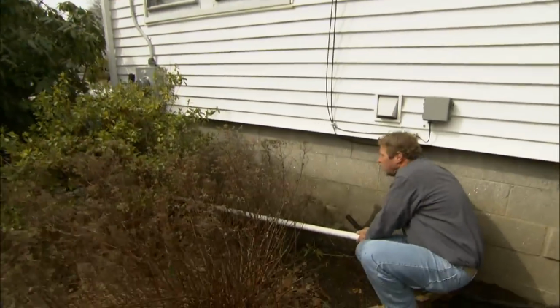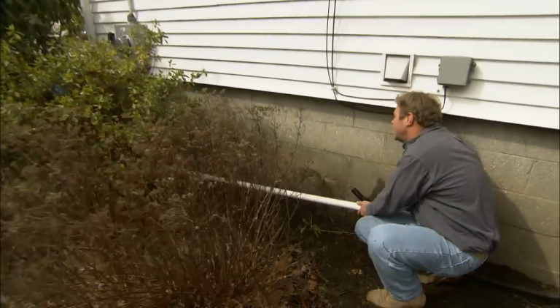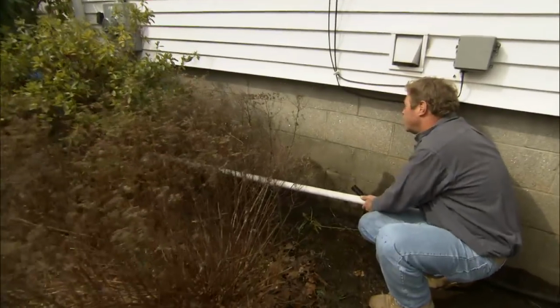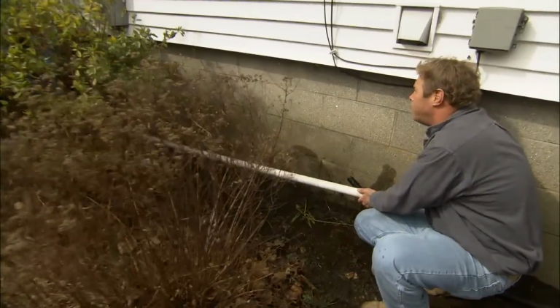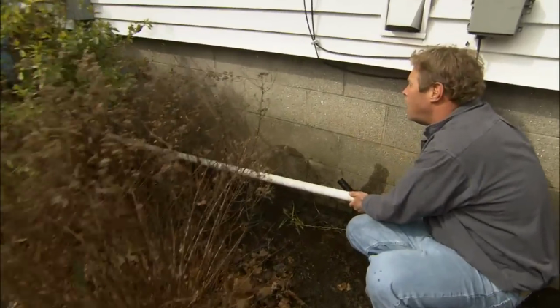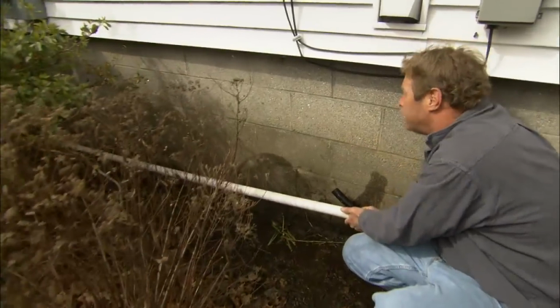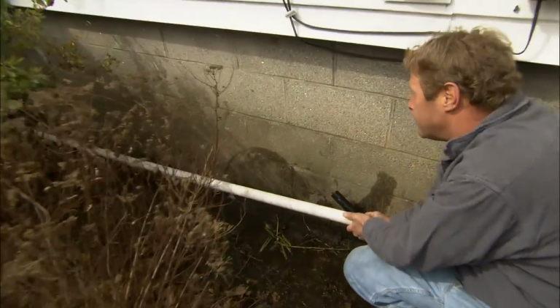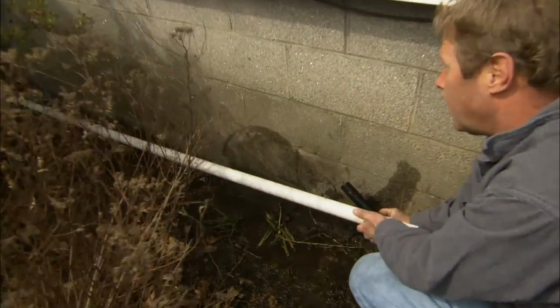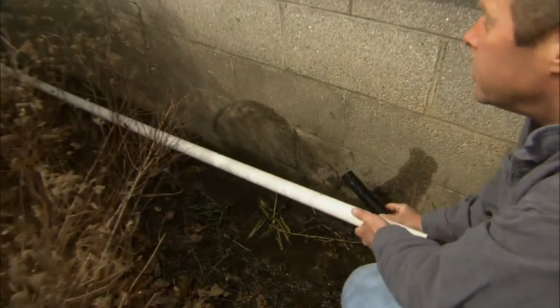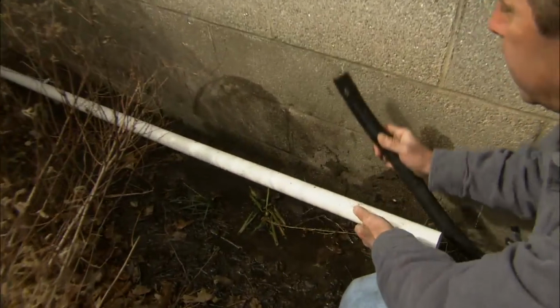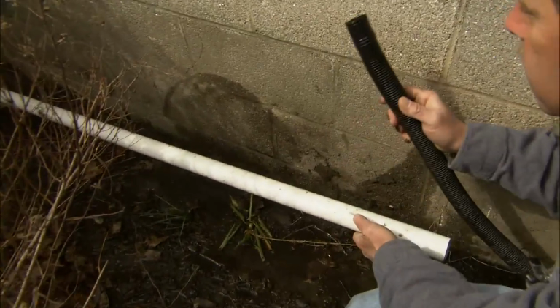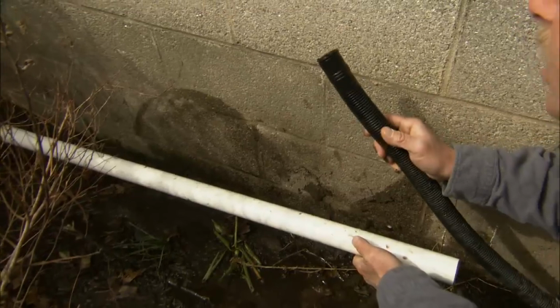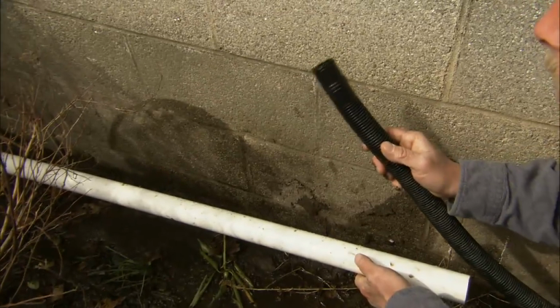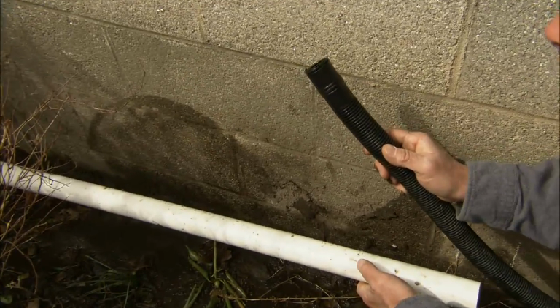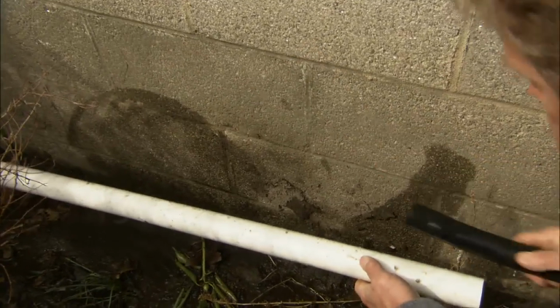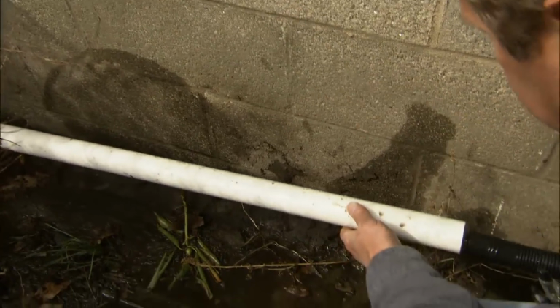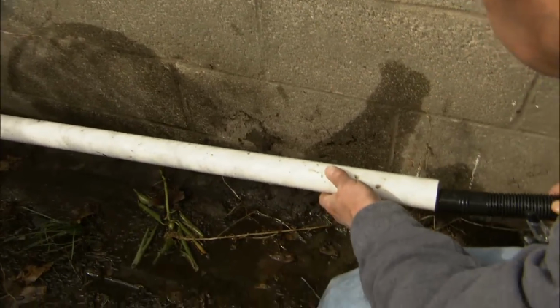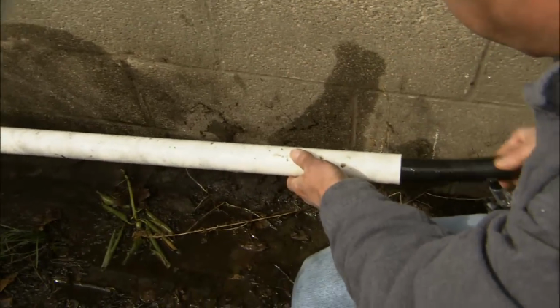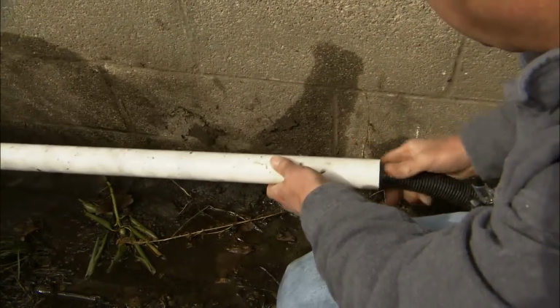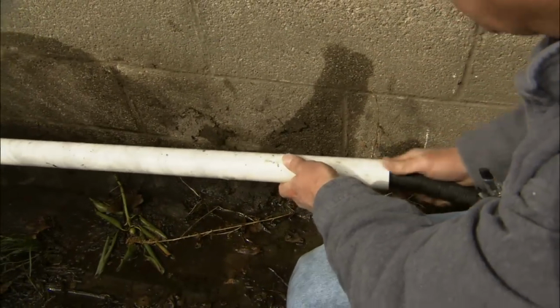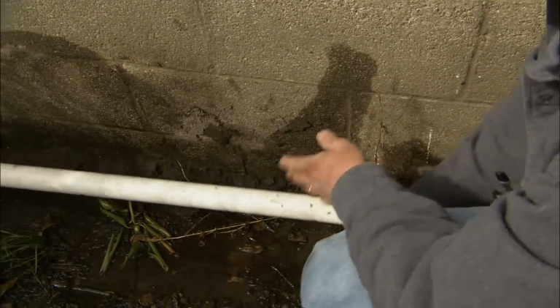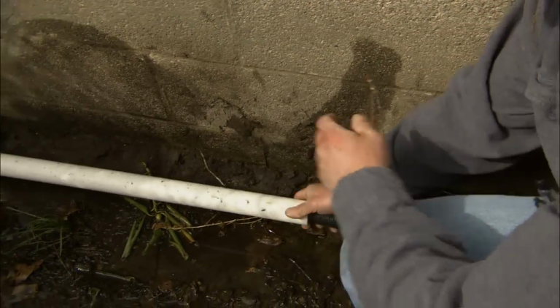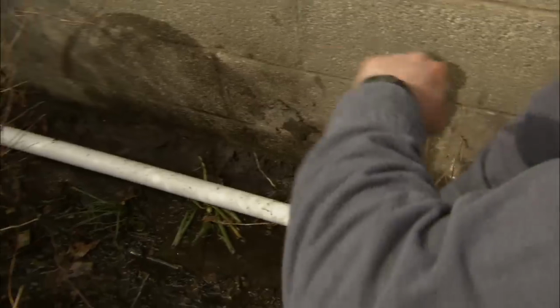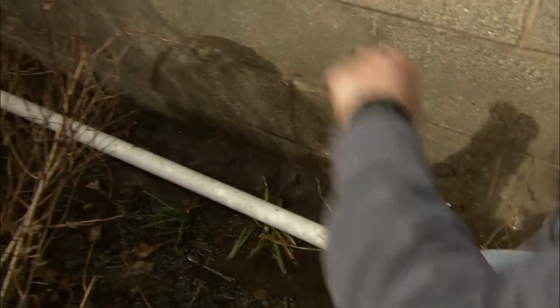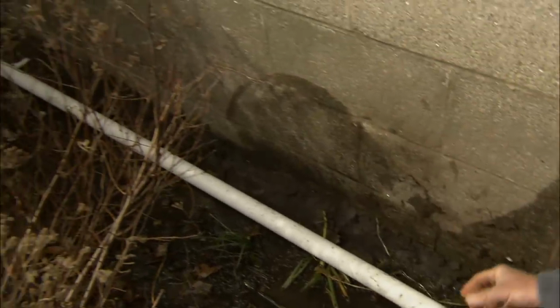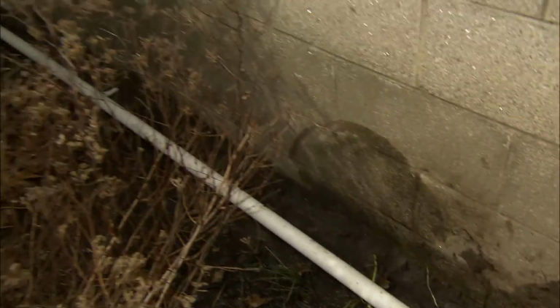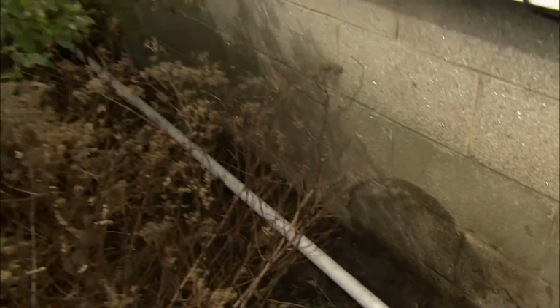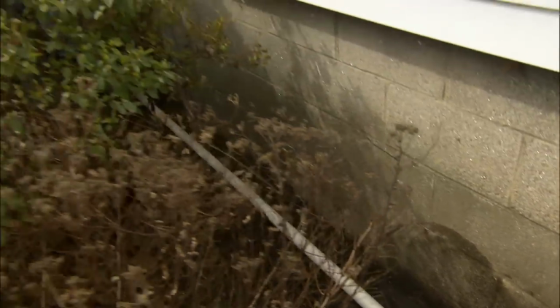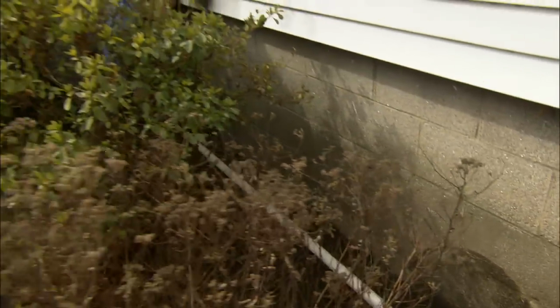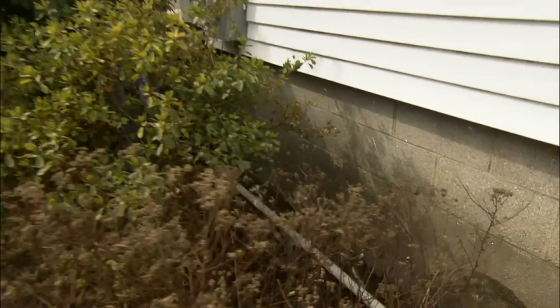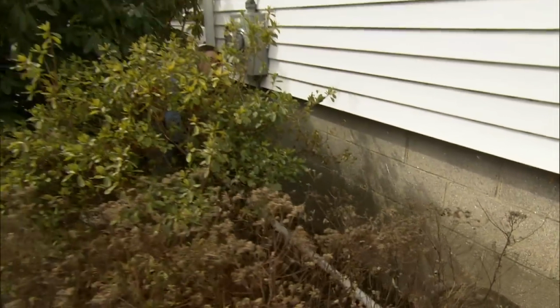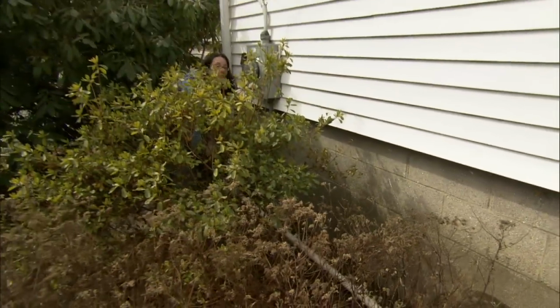We can't shut your sump pump off — we're going to flood your cellar. So I'm going to take the discharge from your sump, slide it into this inch and a half pipe, and temporarily it's going to run the water out to the front yard. That'll keep us dry over here to do some work.